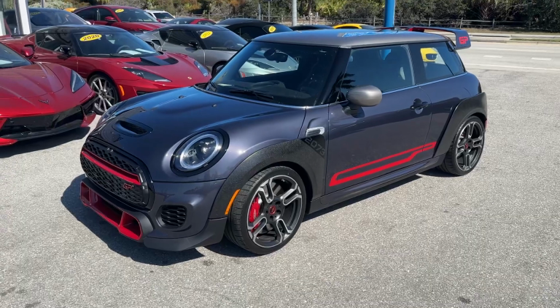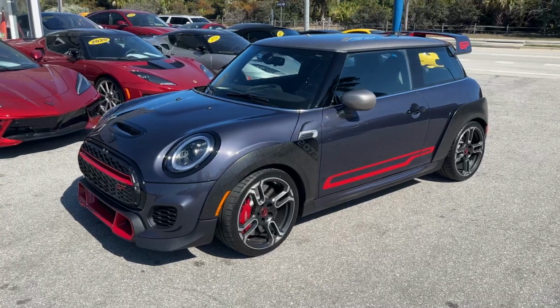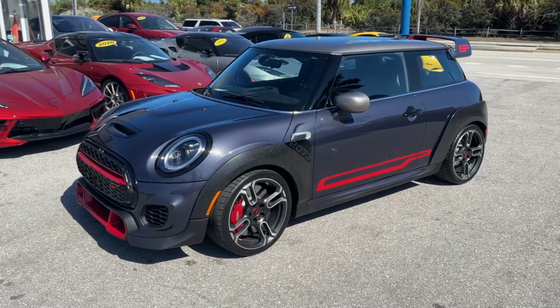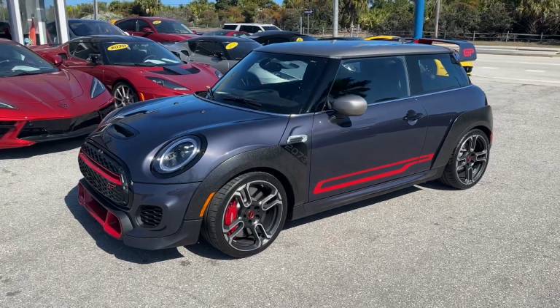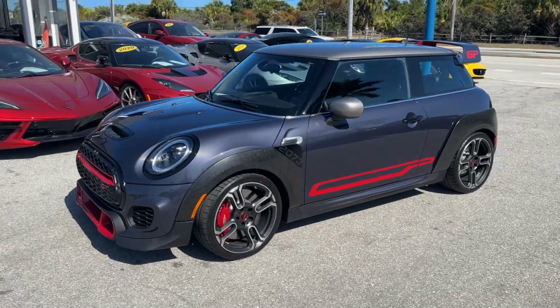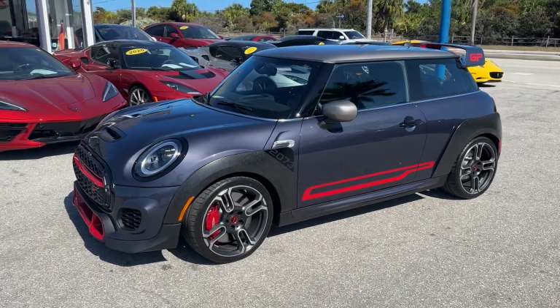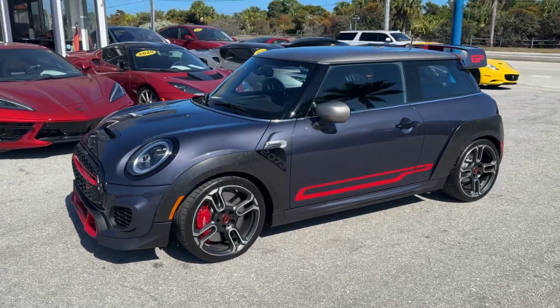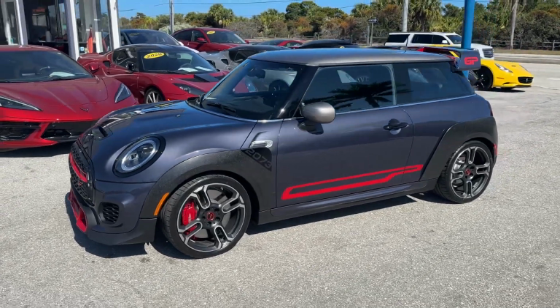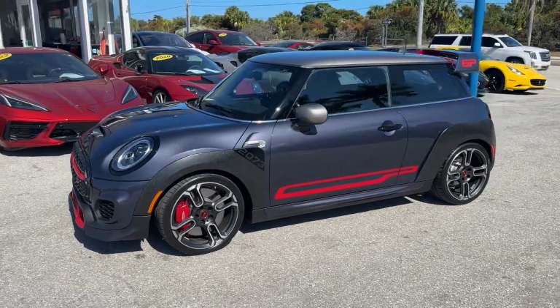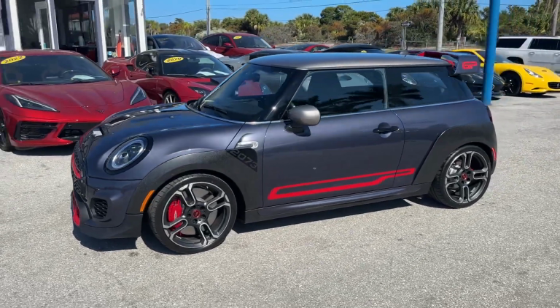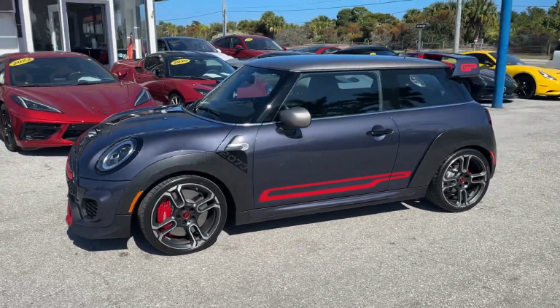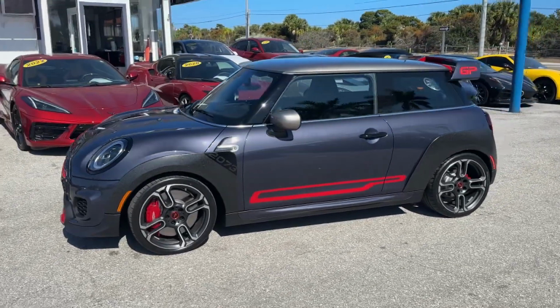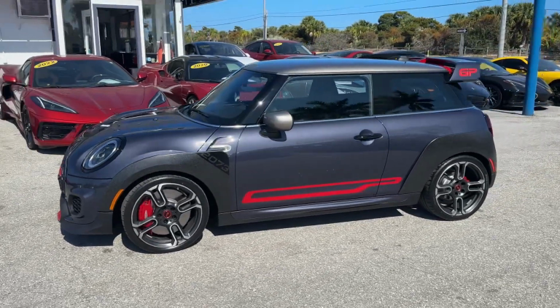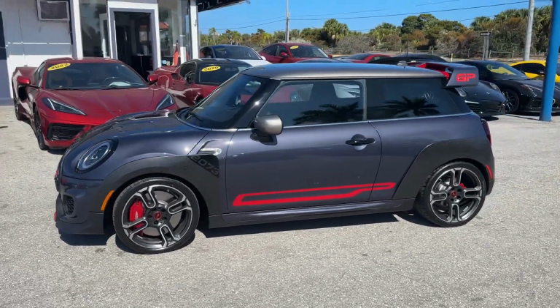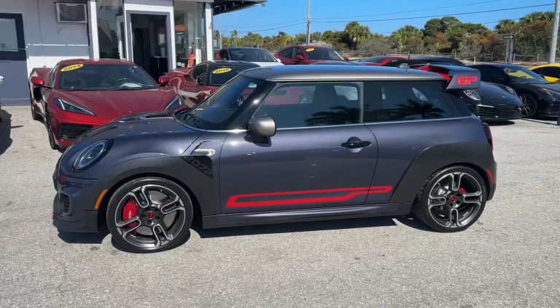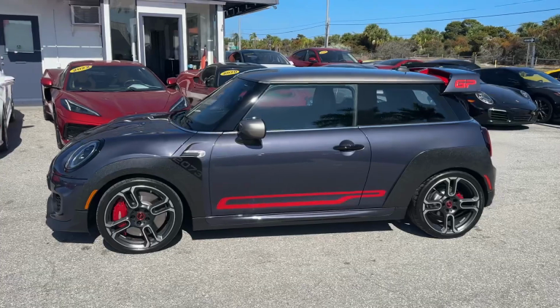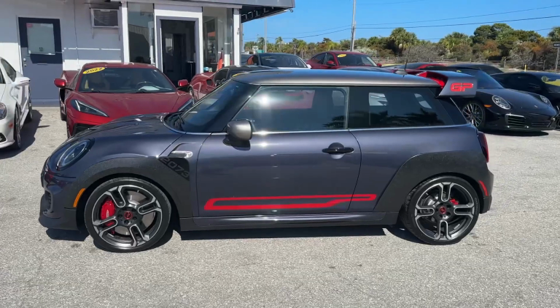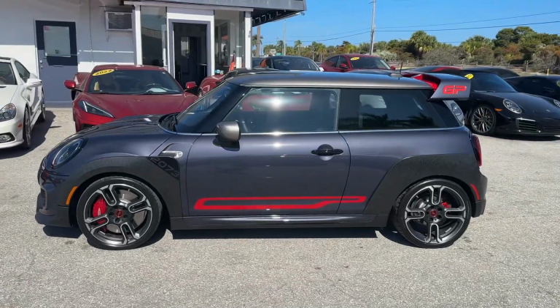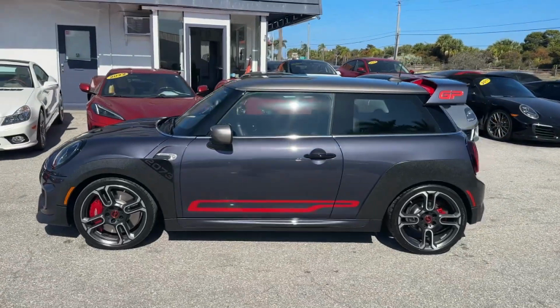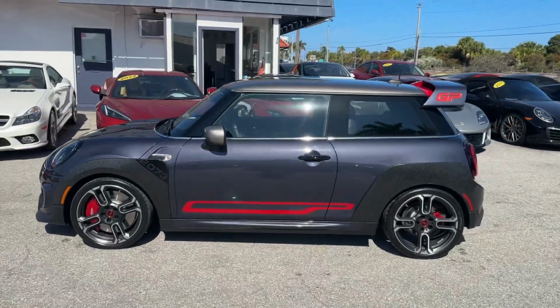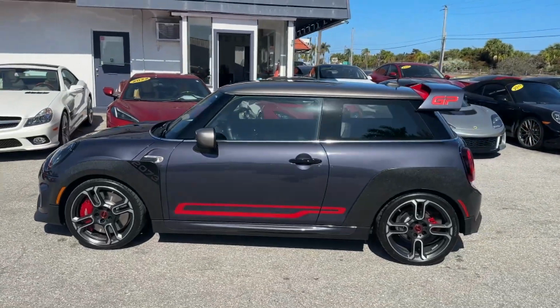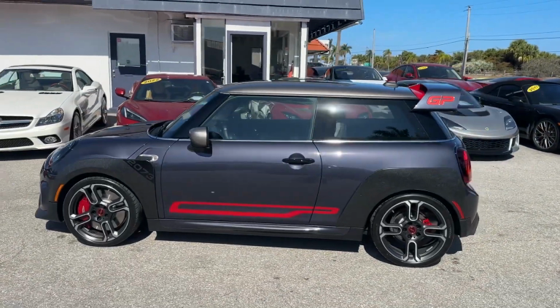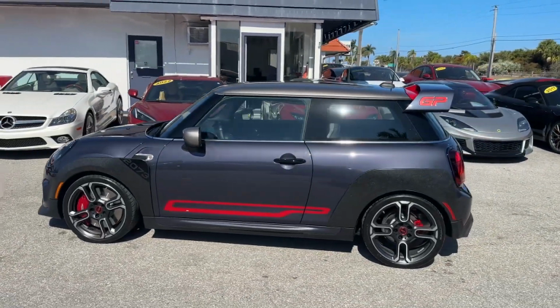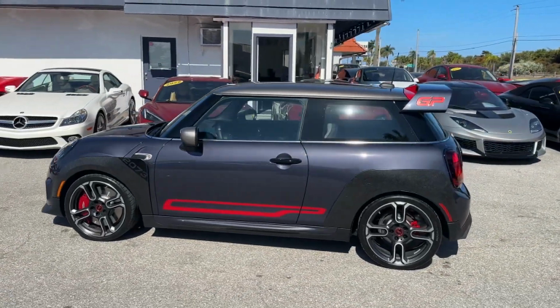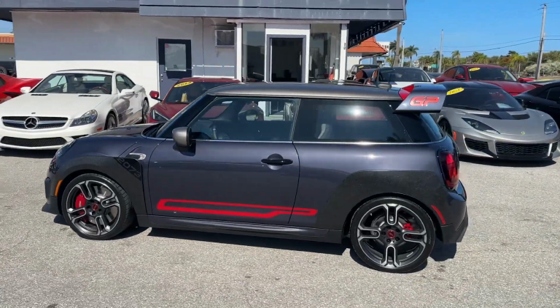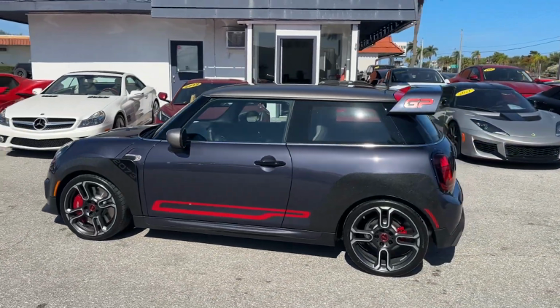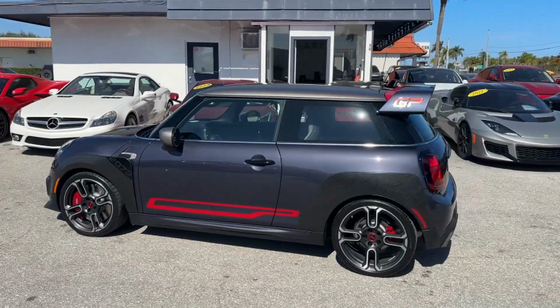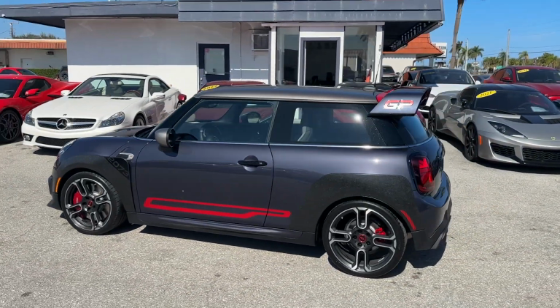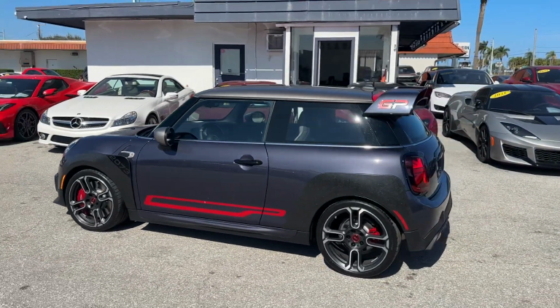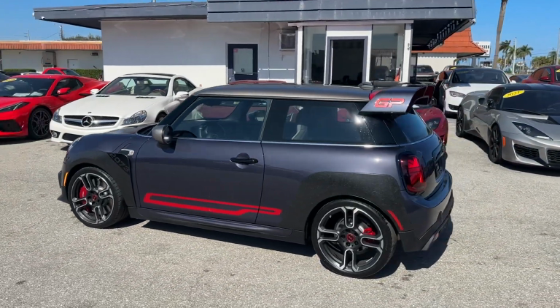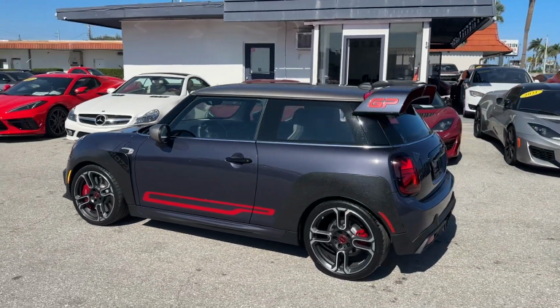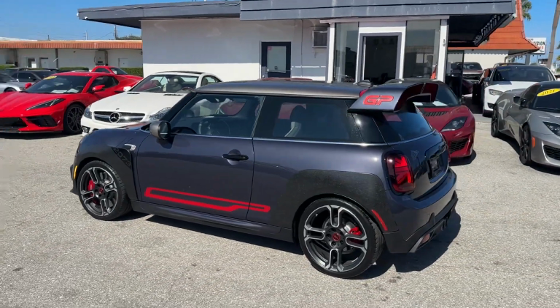Good afternoon. We're here at Classic Cars of Palm Beach in Jupiter, Florida. Going to do a little walk-around video on this 2021 Mini John Cooper Works GP.